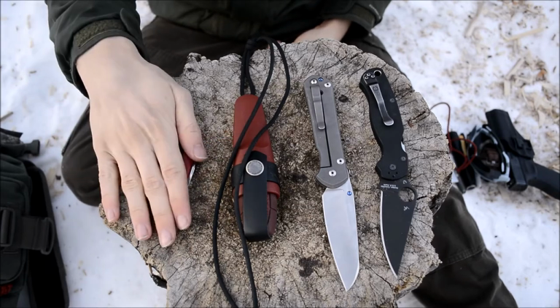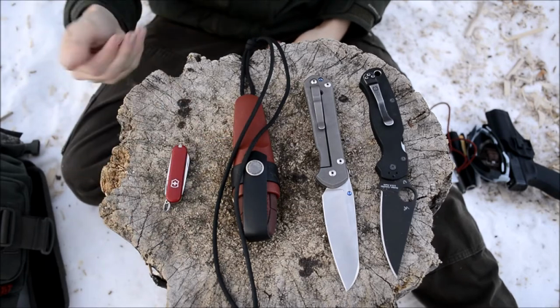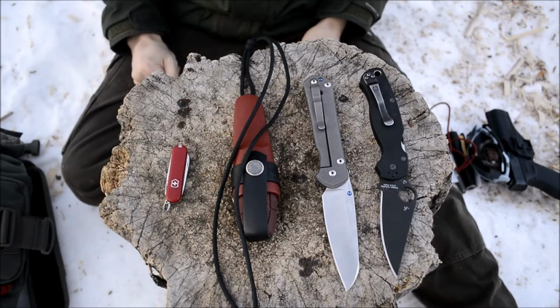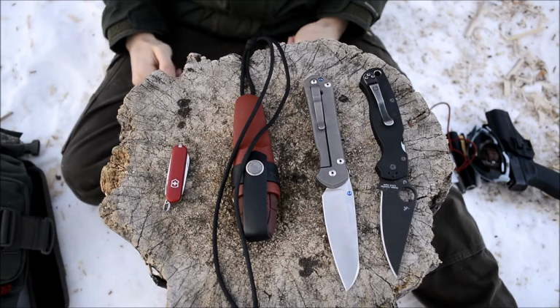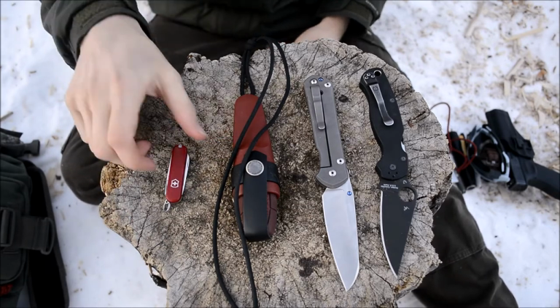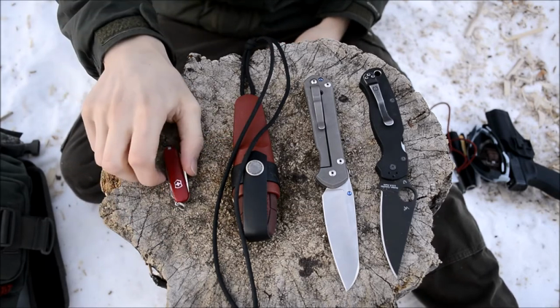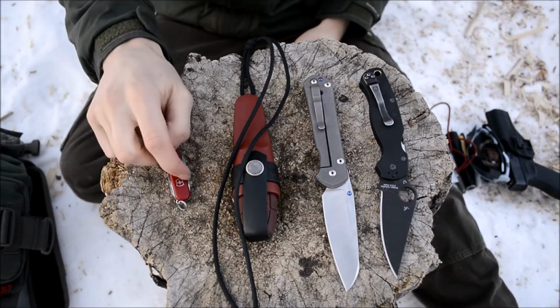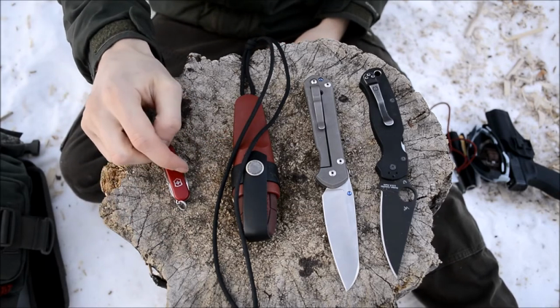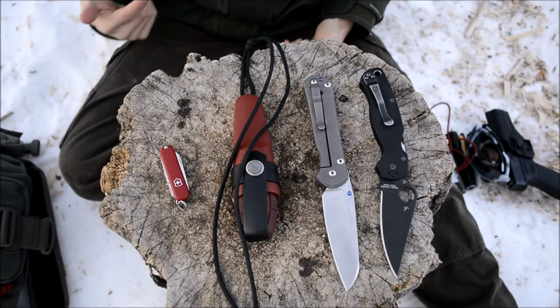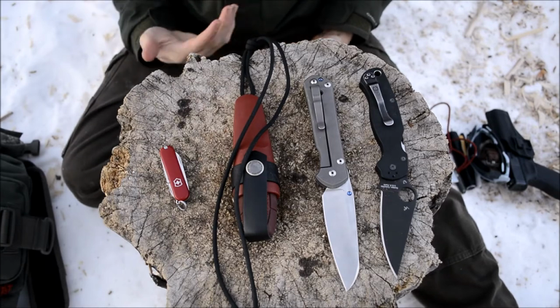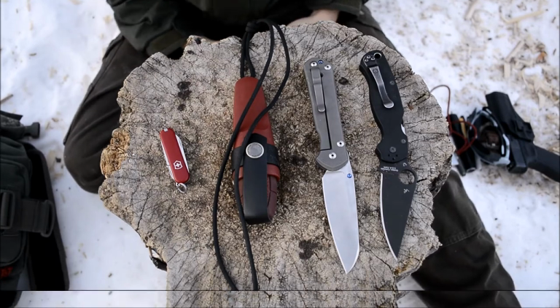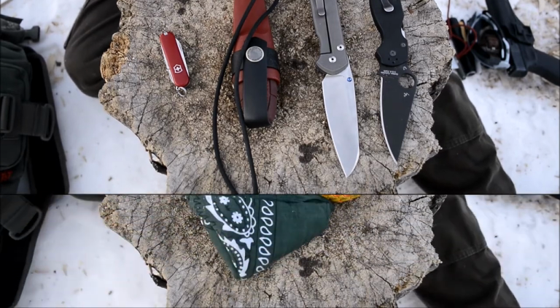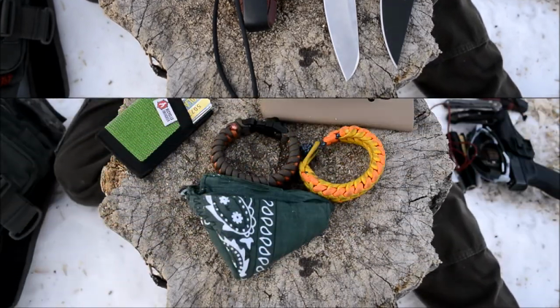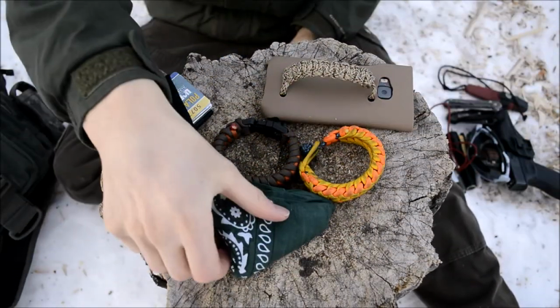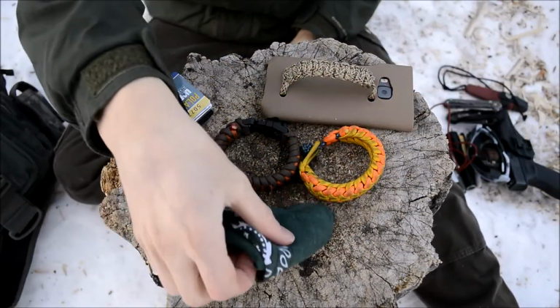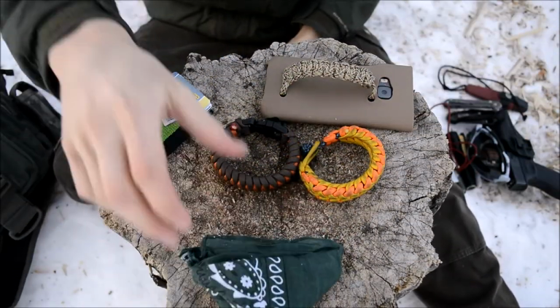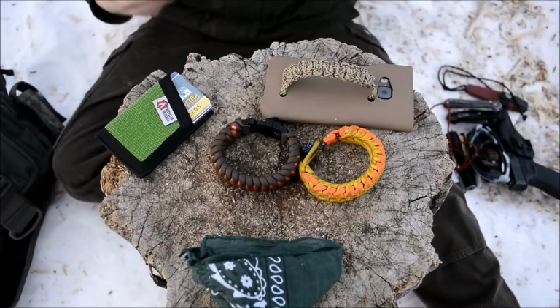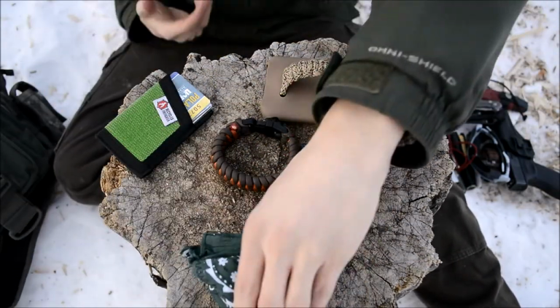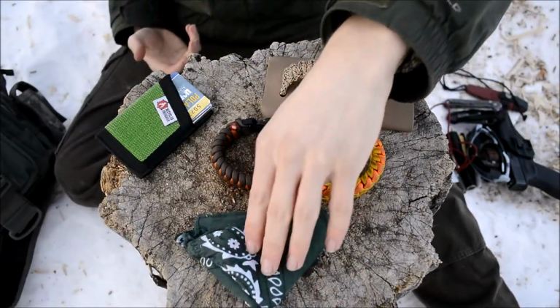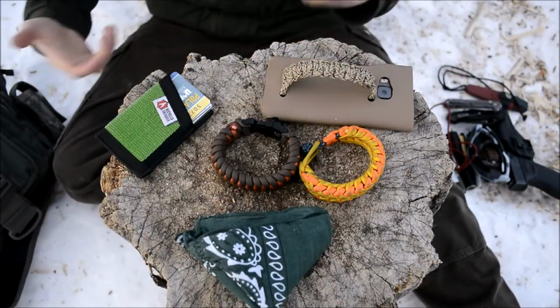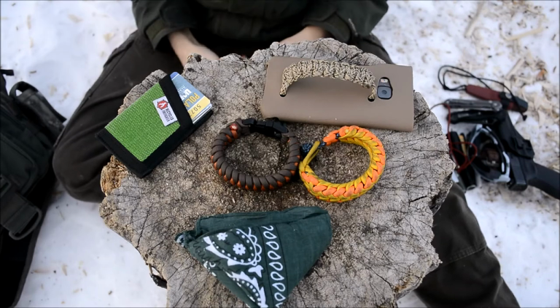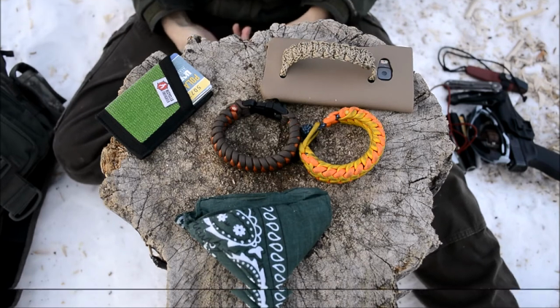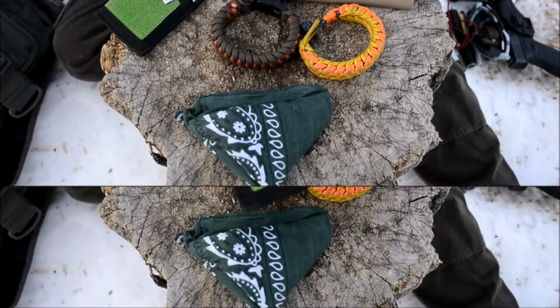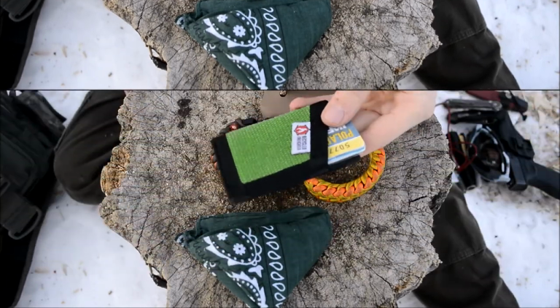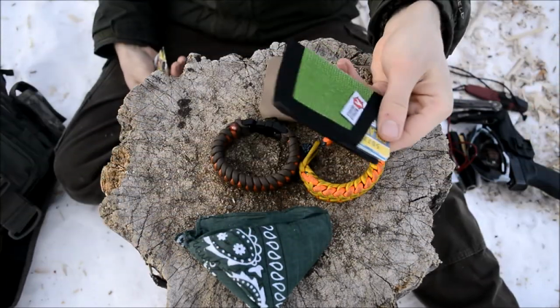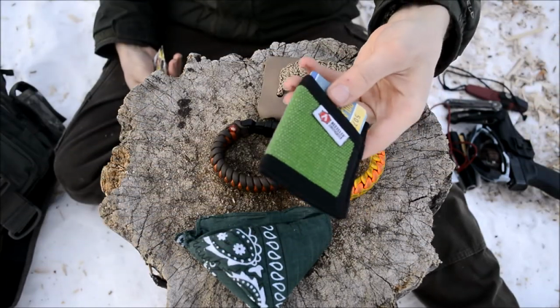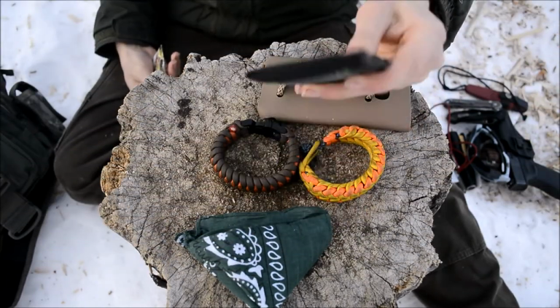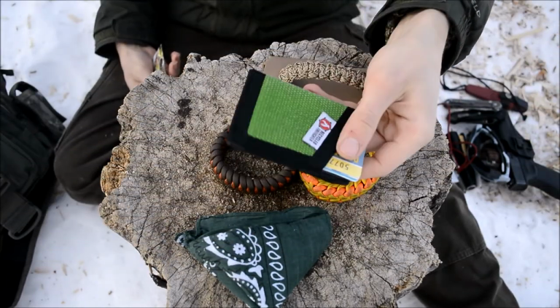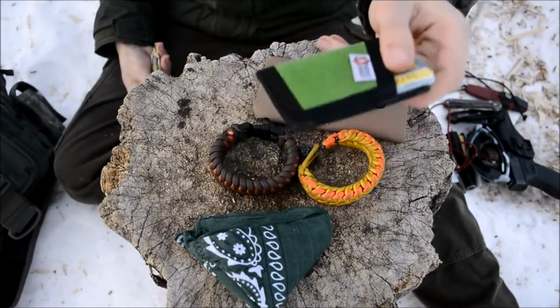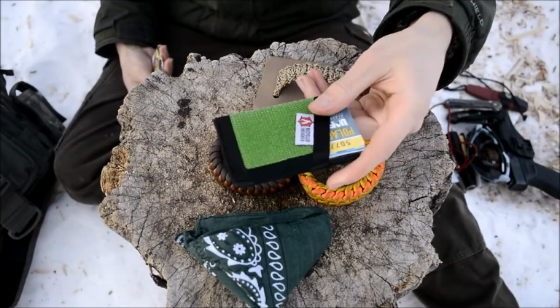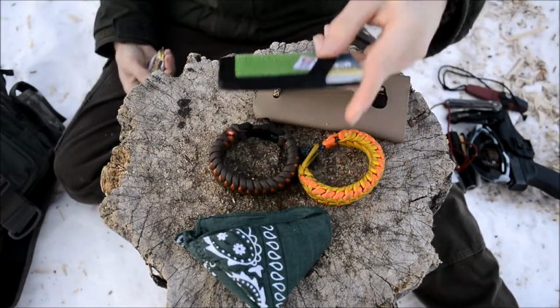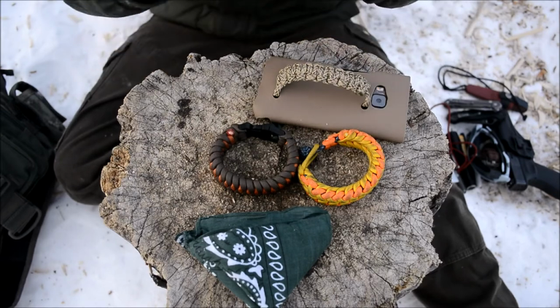For multi-tools, the Victorinox Classic SD is primarily what I carry — an excellent tiny little multi-tool.